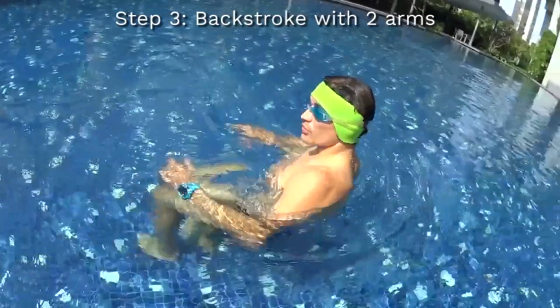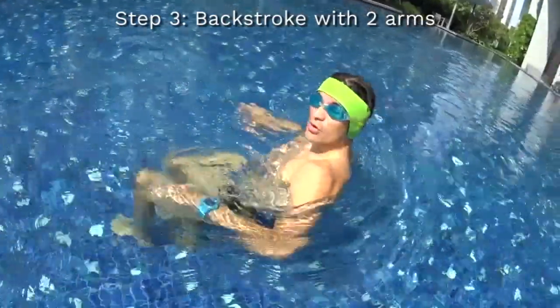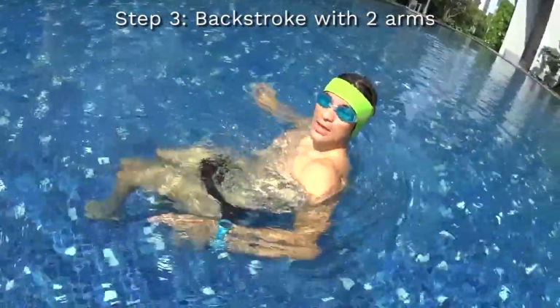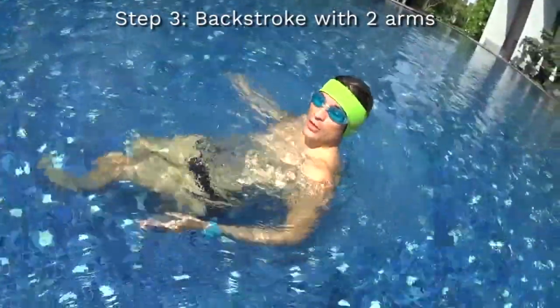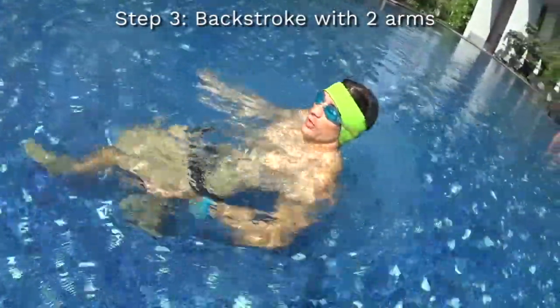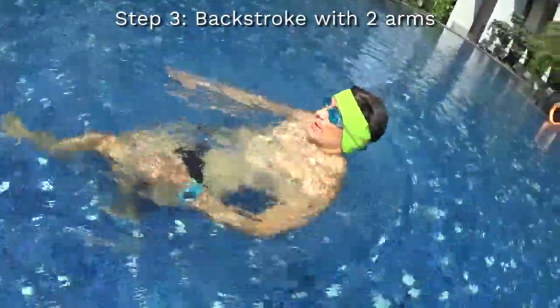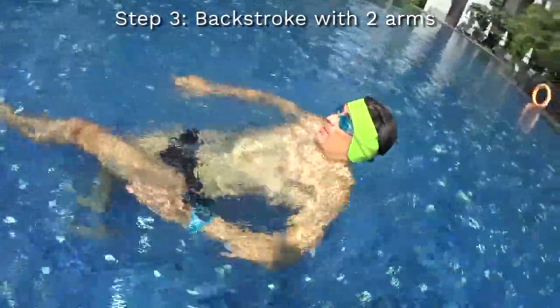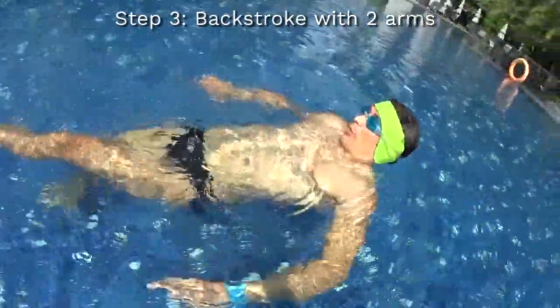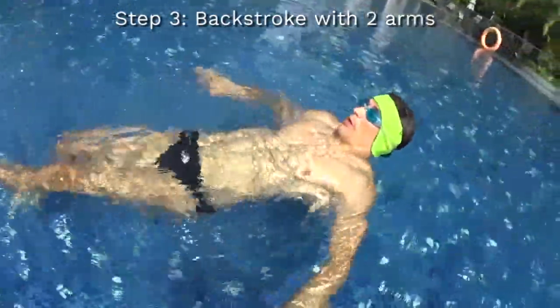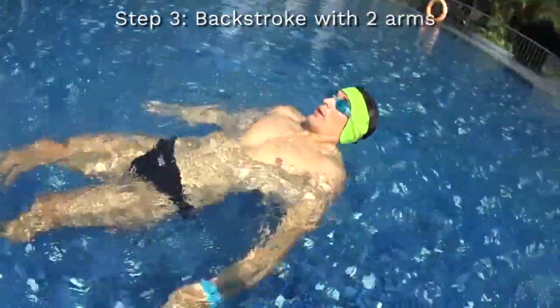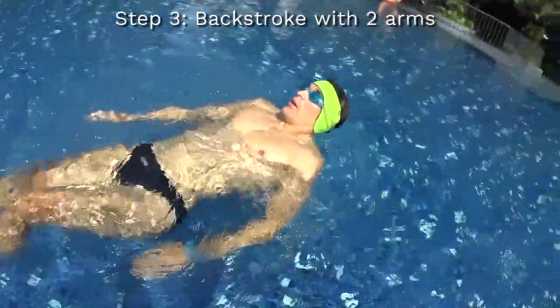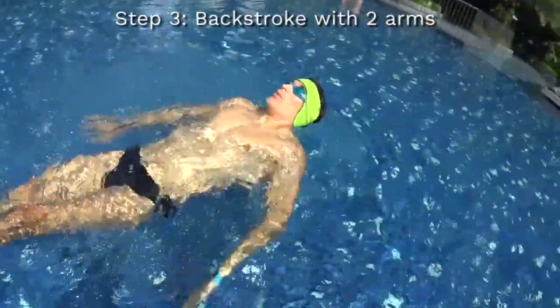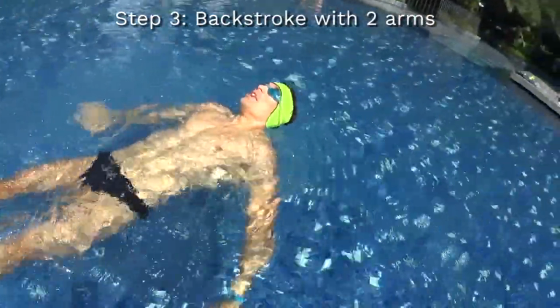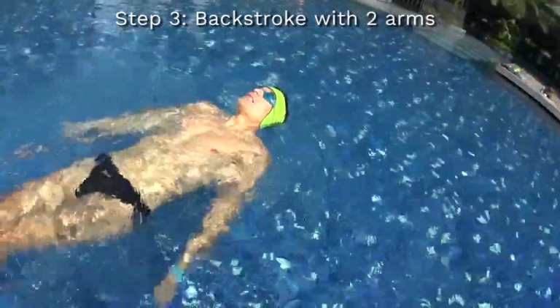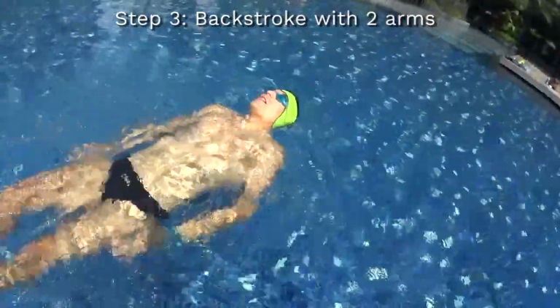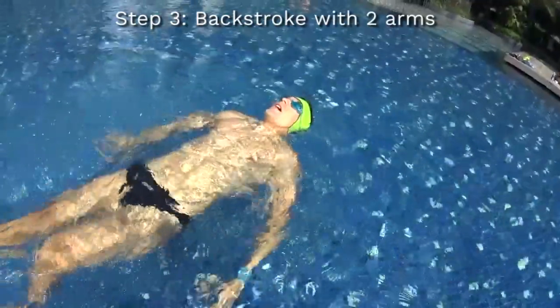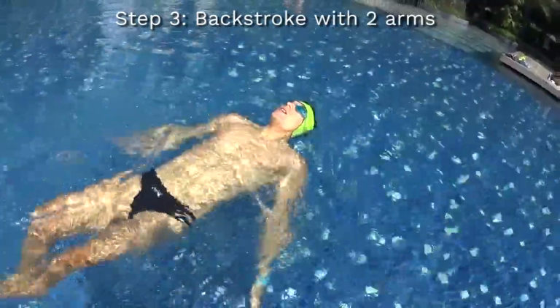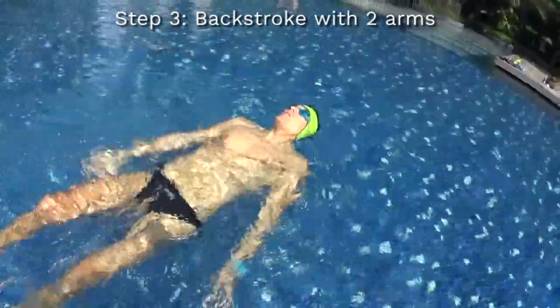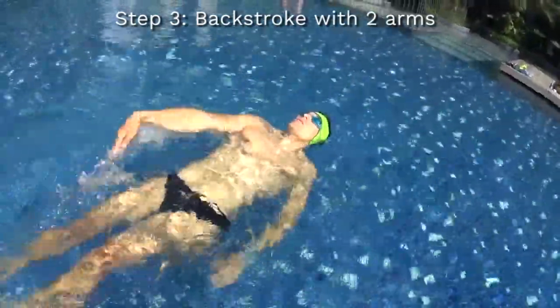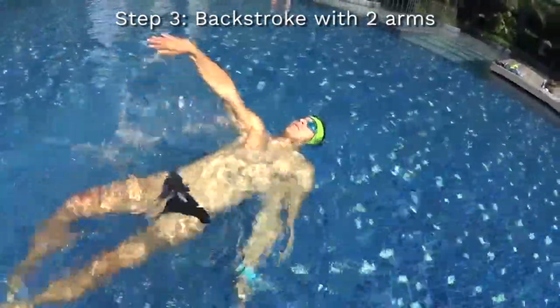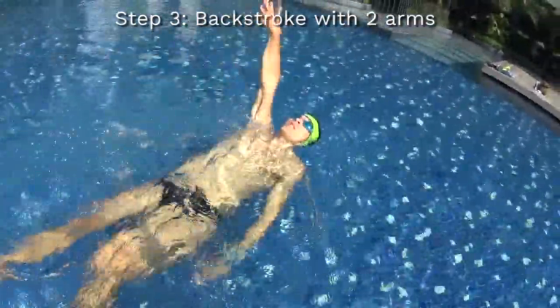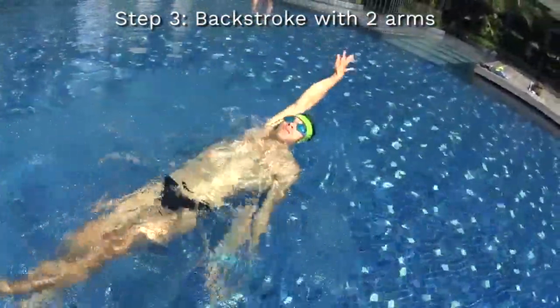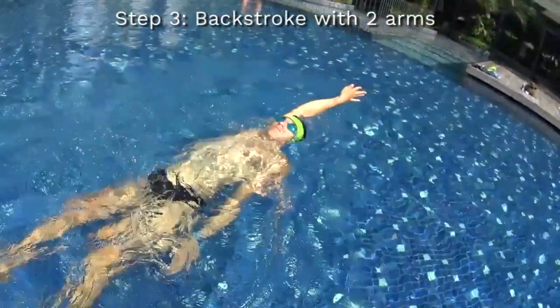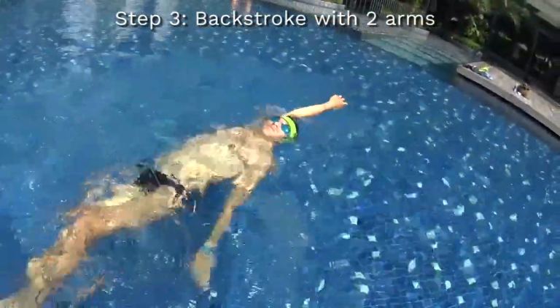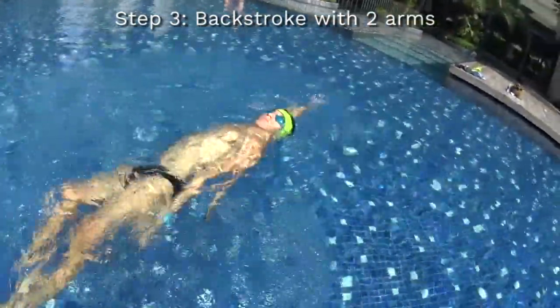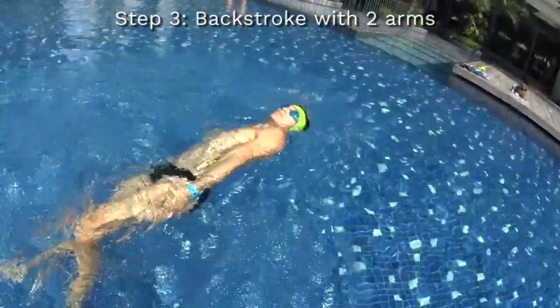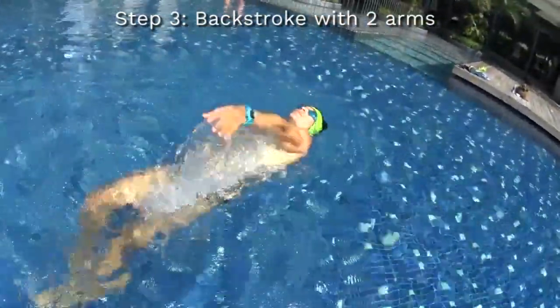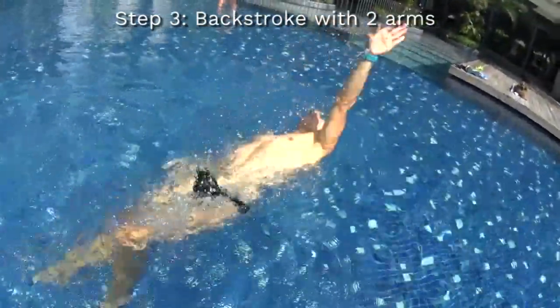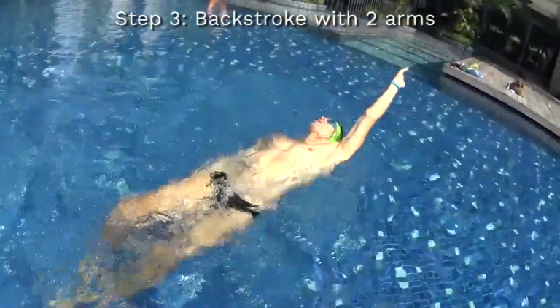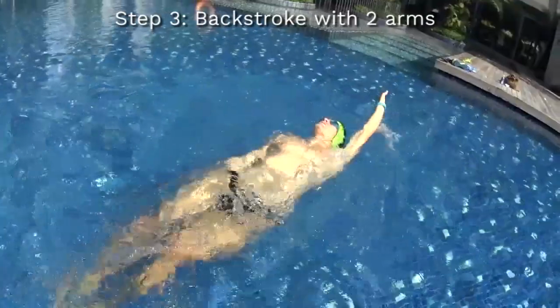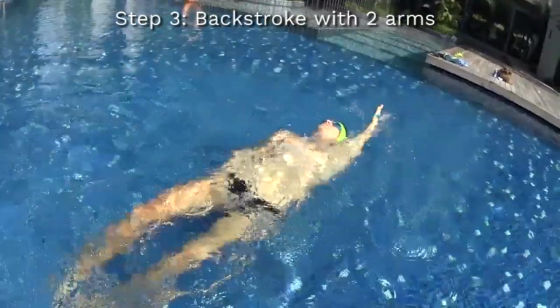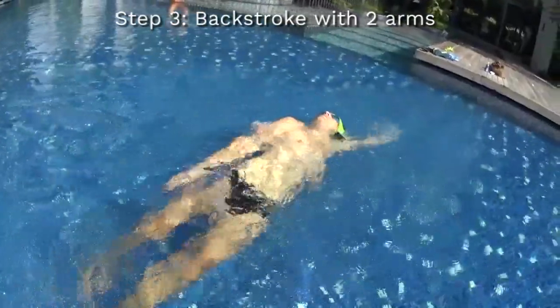And the last step is to be able to turn your arms as far as possible, both together, in order to have huge amplitude, rolling your shoulders and touching your ears with your arms.